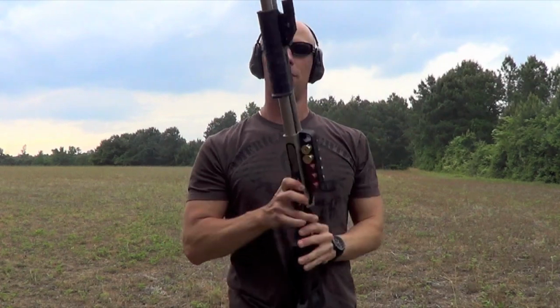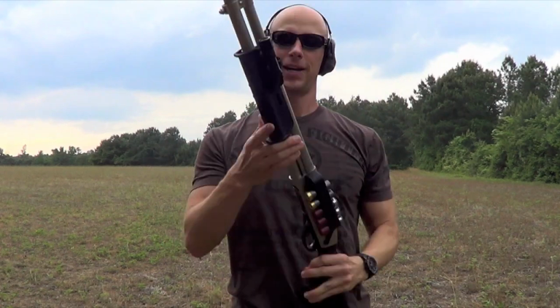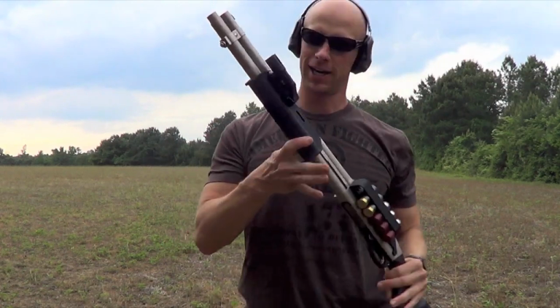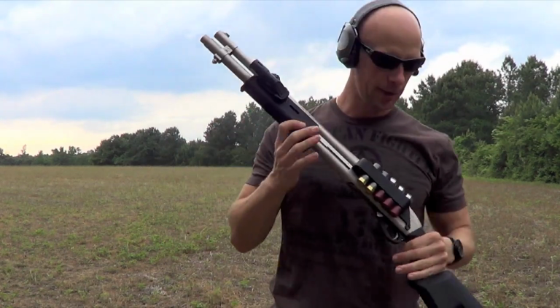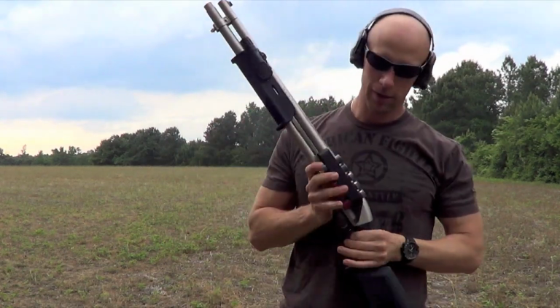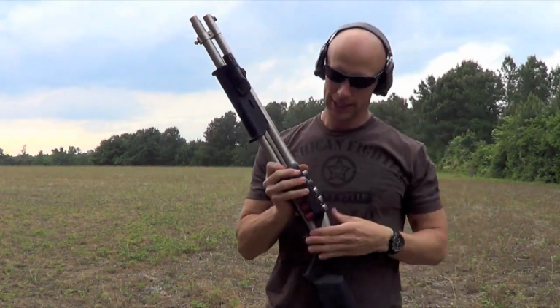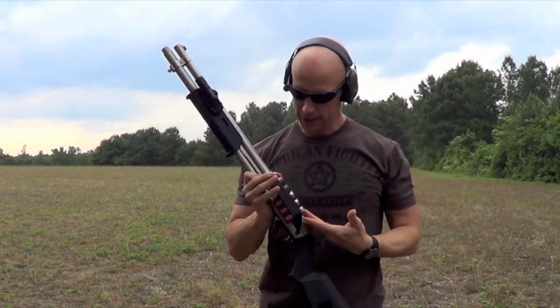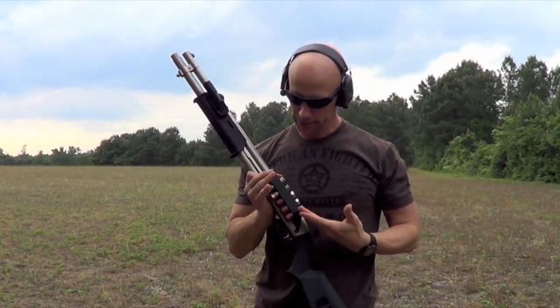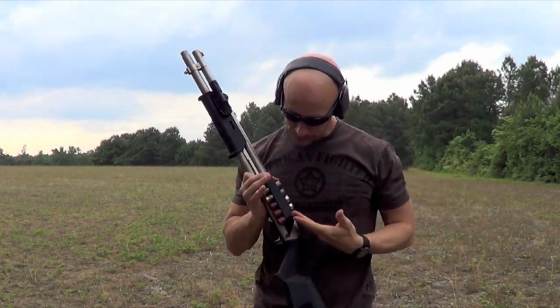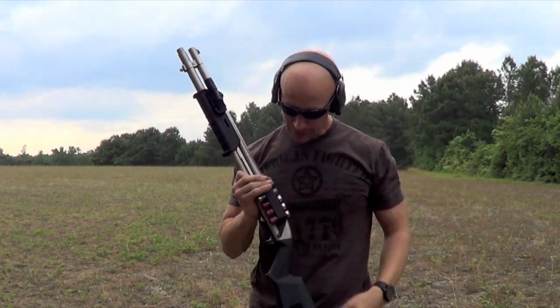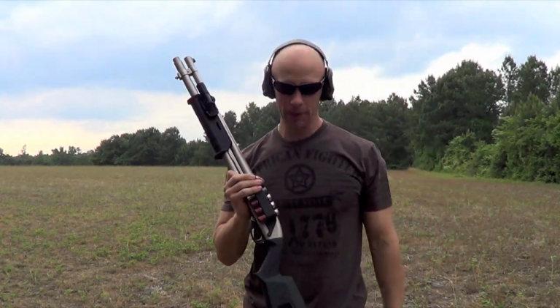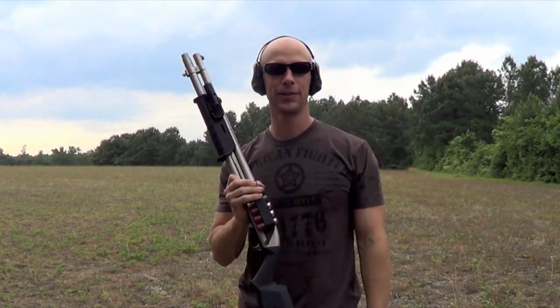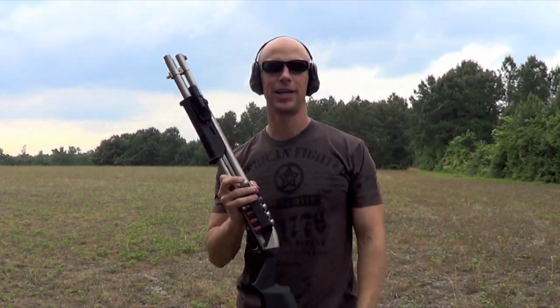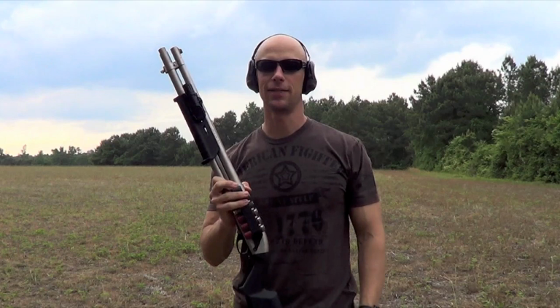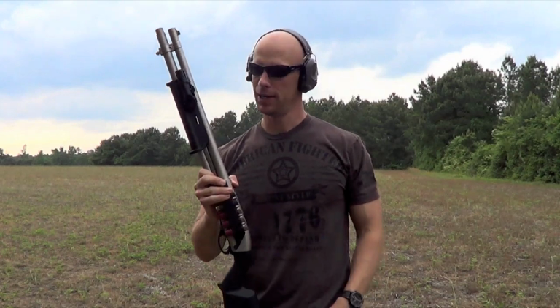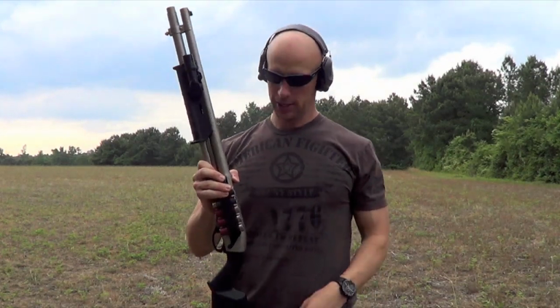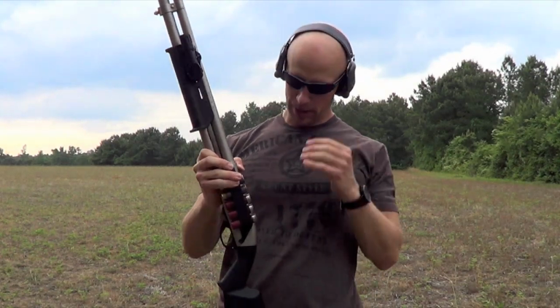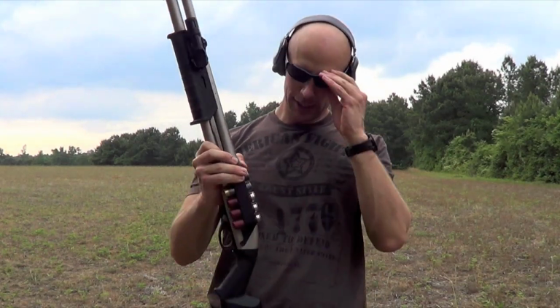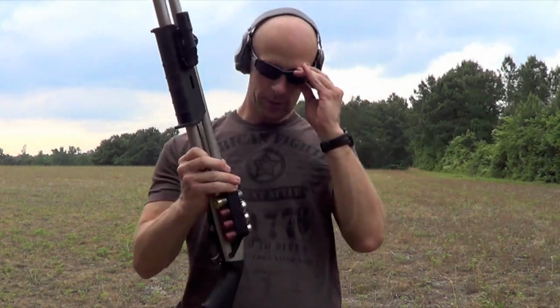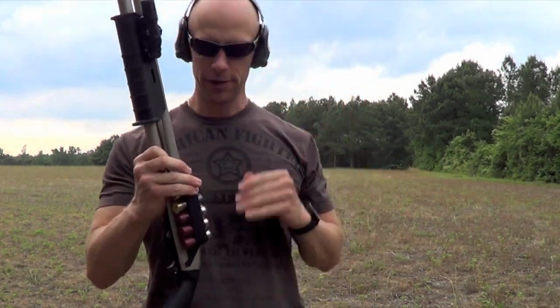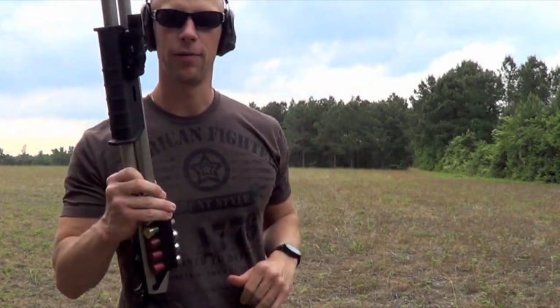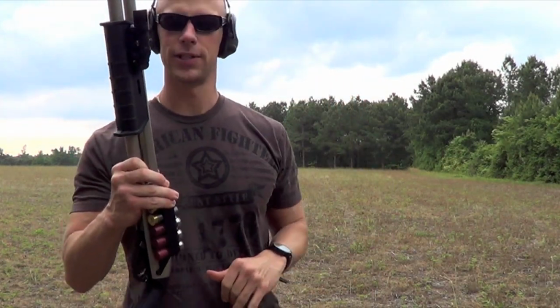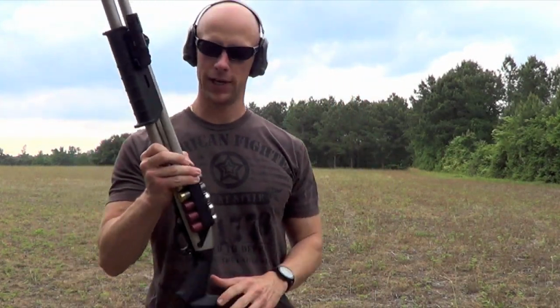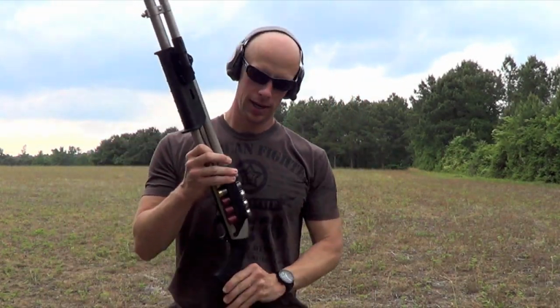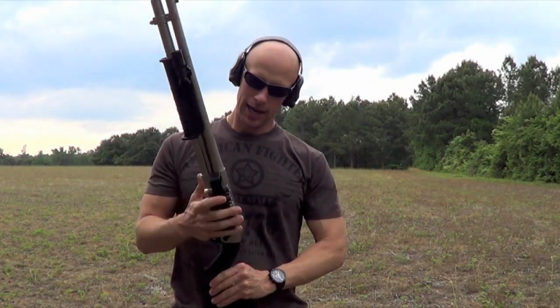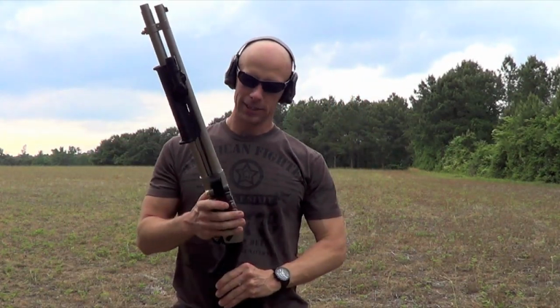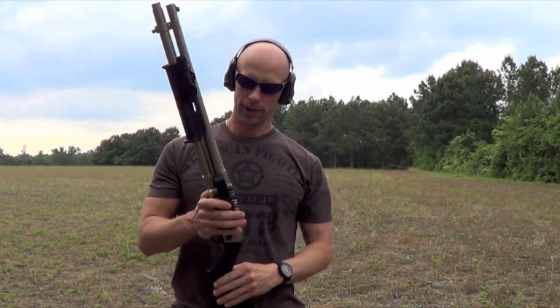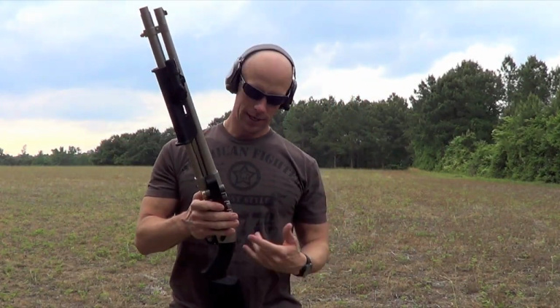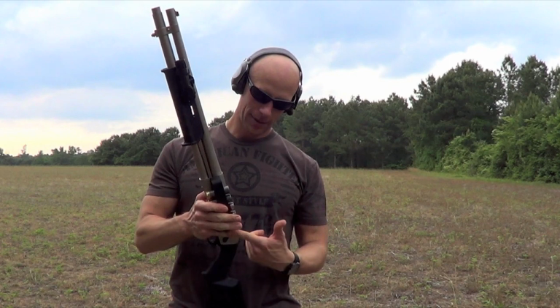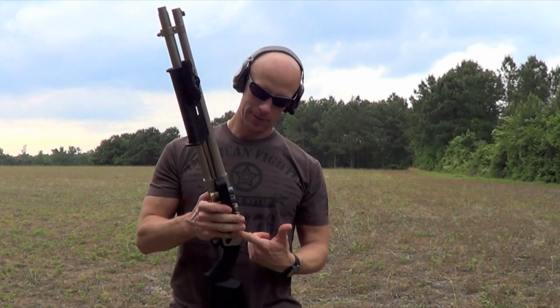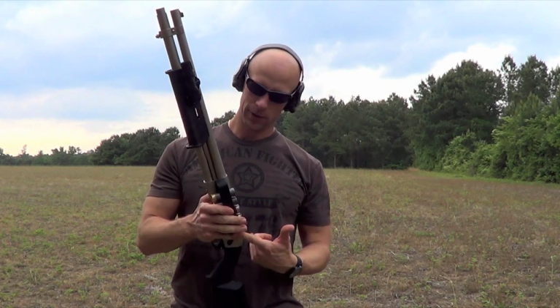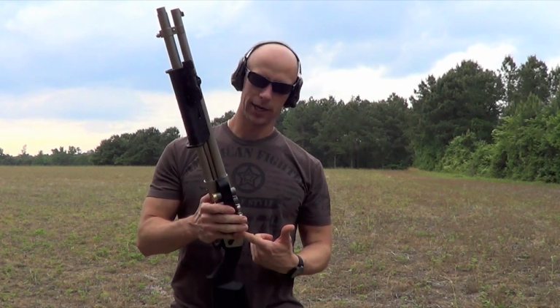Welcome back guys. Today we're going to be going over this side saddle here that we have mounted up on the 870. You guys have probably seen it in a few of my other reviews that I've done in action, but we're going to go ahead and talk about this specific one here.